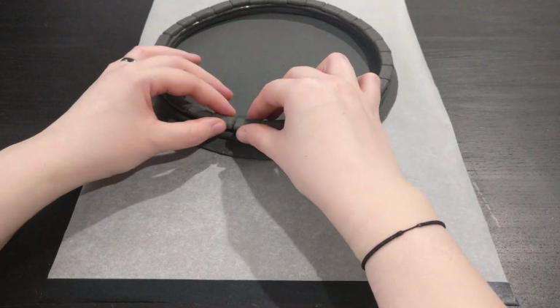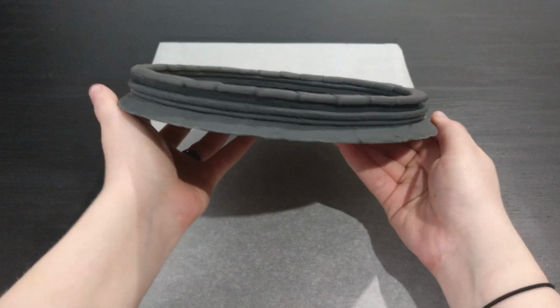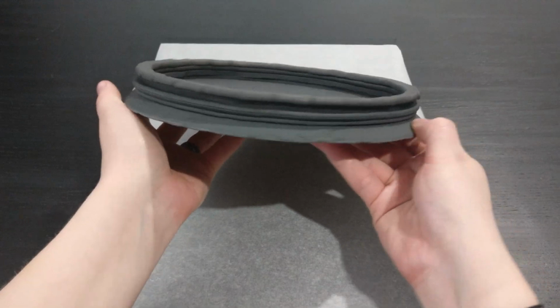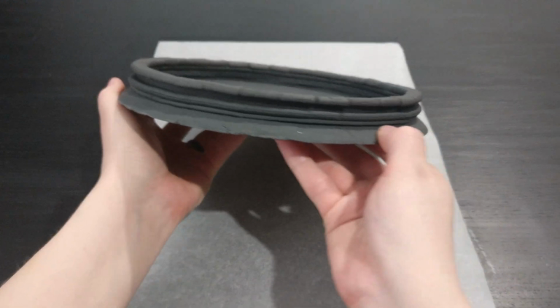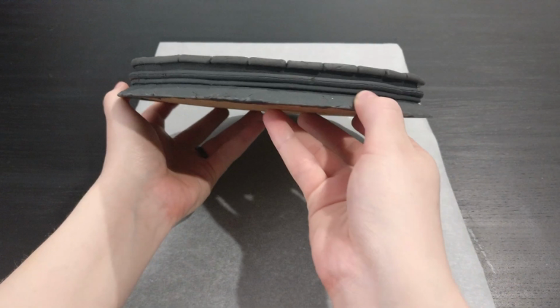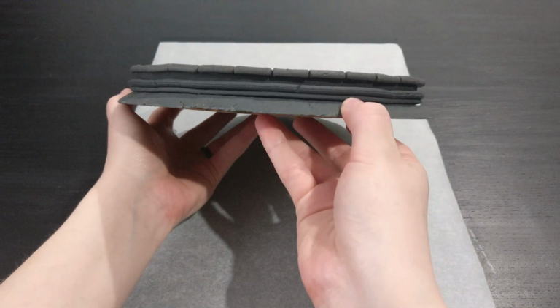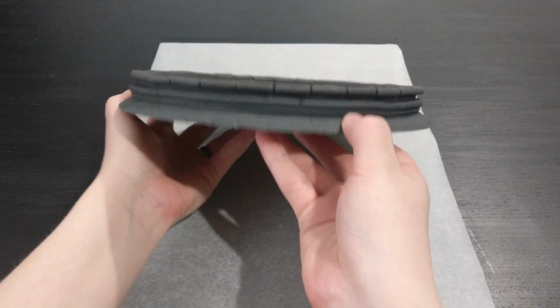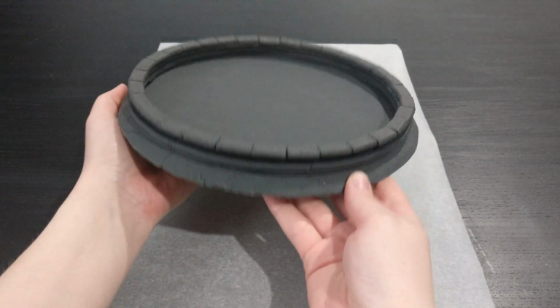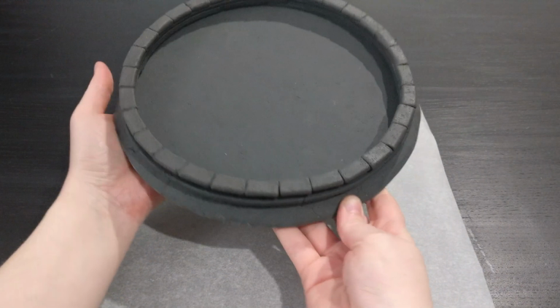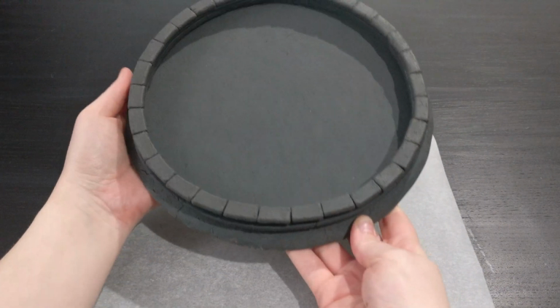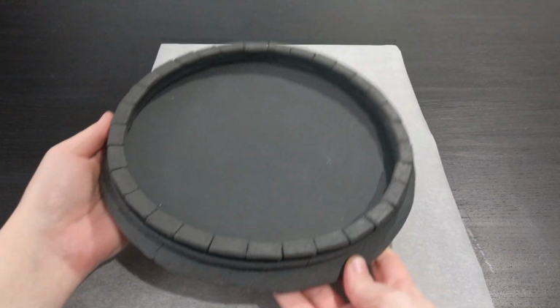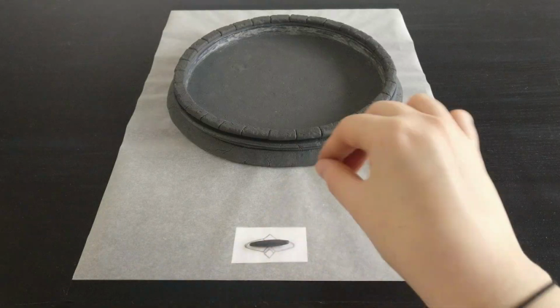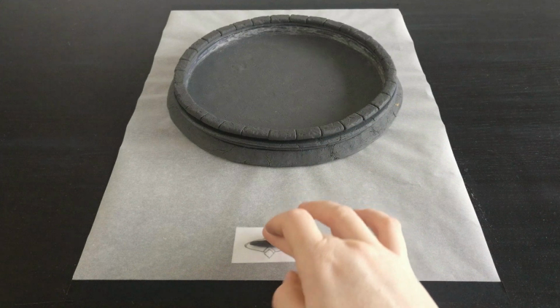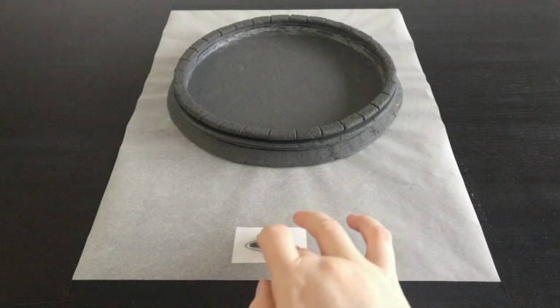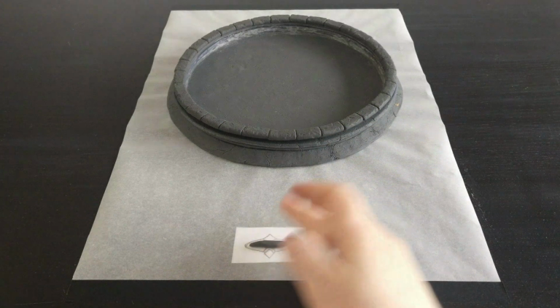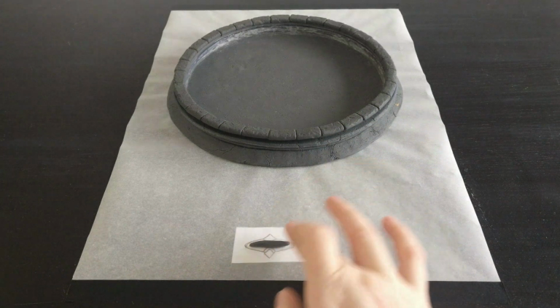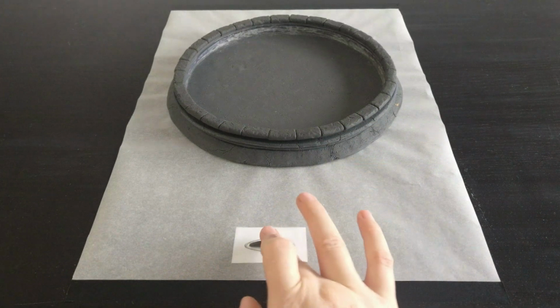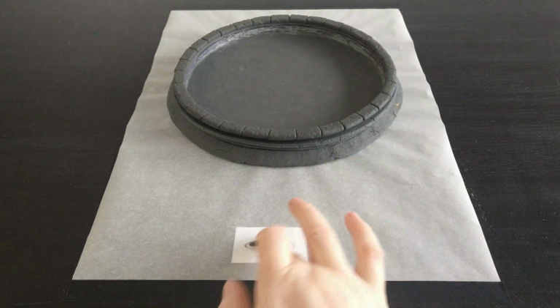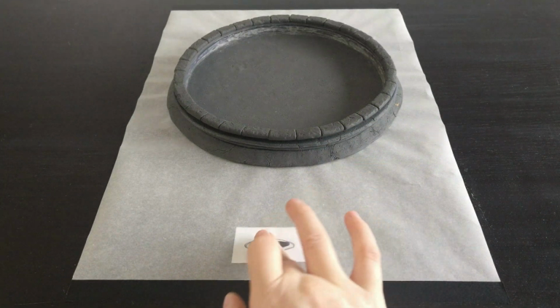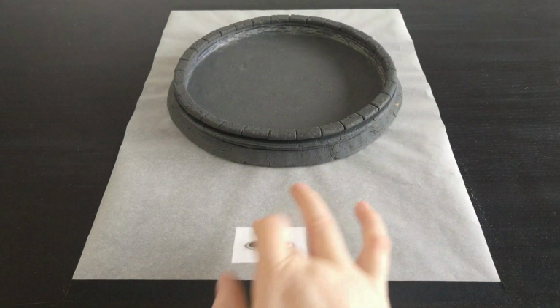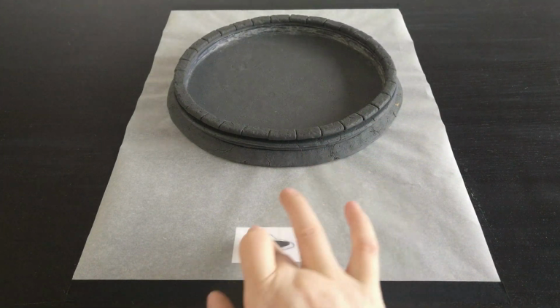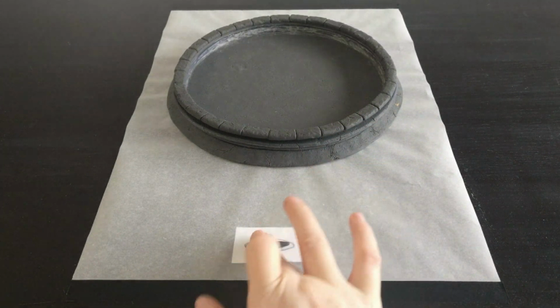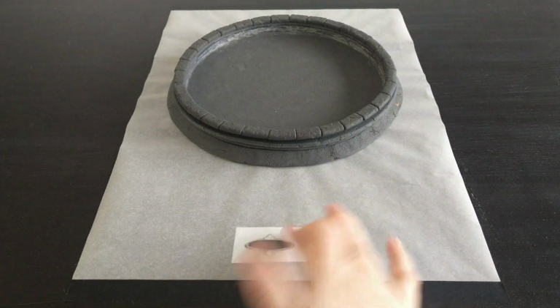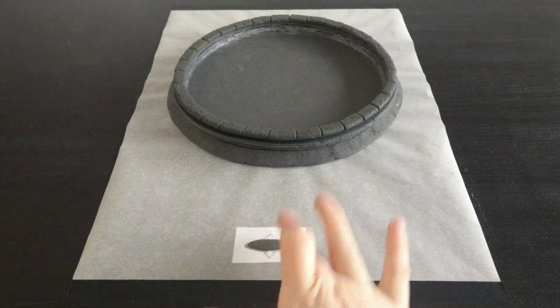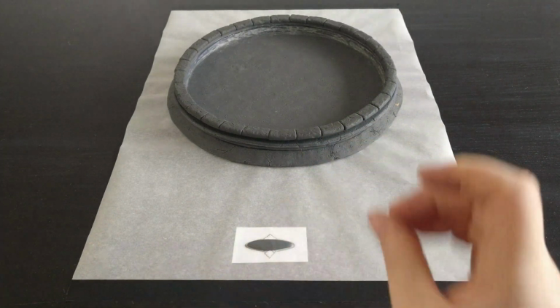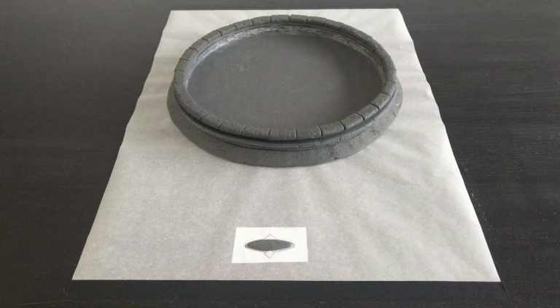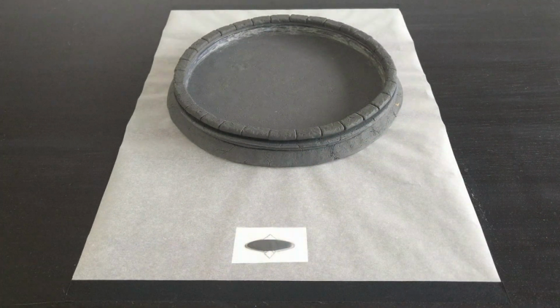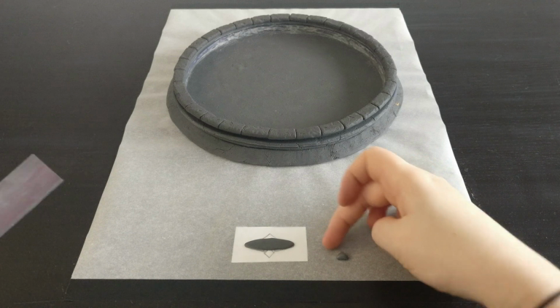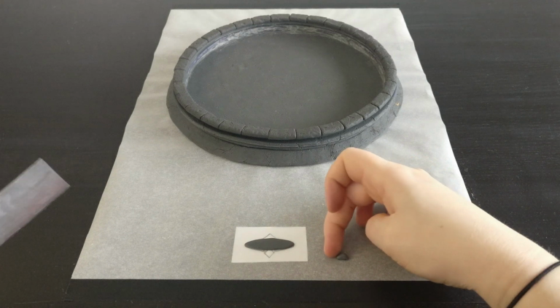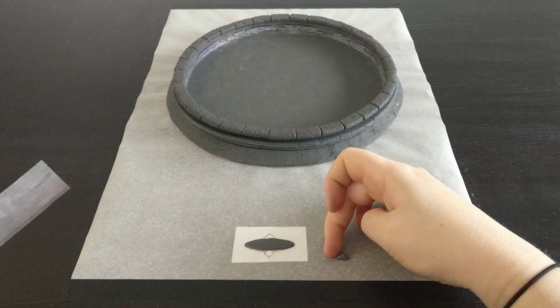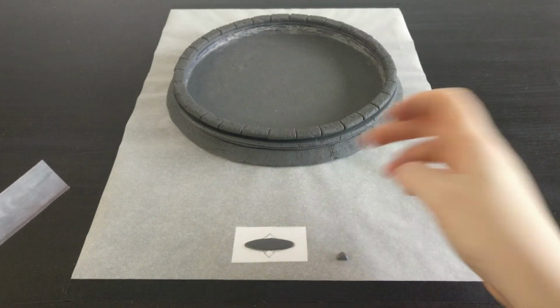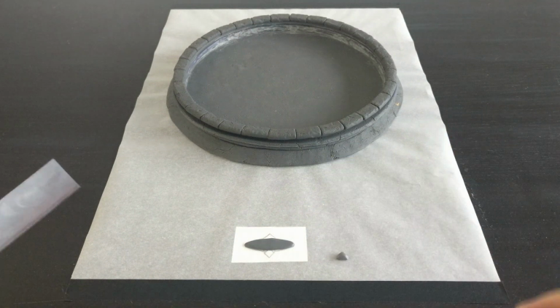The base is now baked to harden the polymer clay and avoid changing shape. To make the plaque for the front, I made a stencil so that it's easier to get the right shape and size.